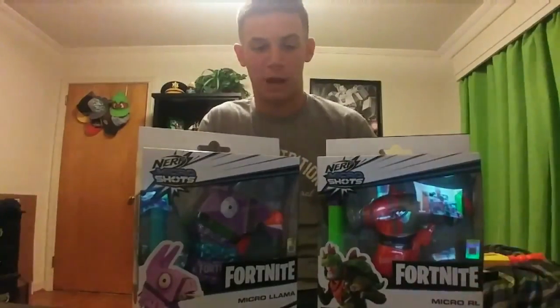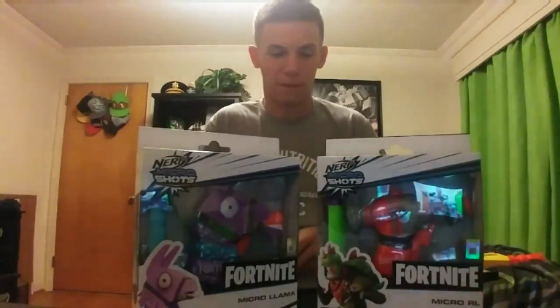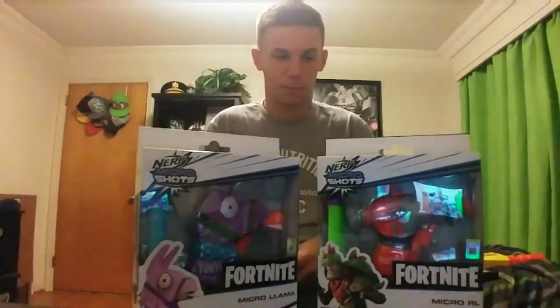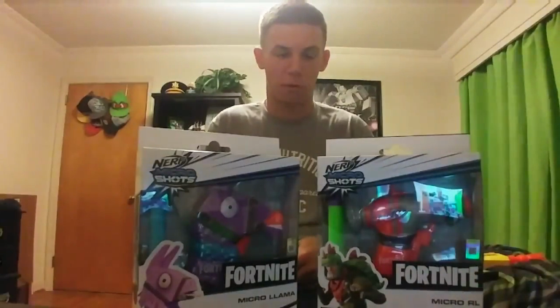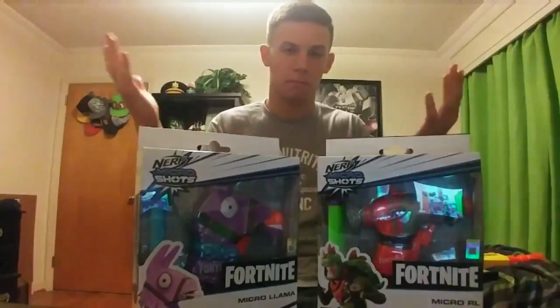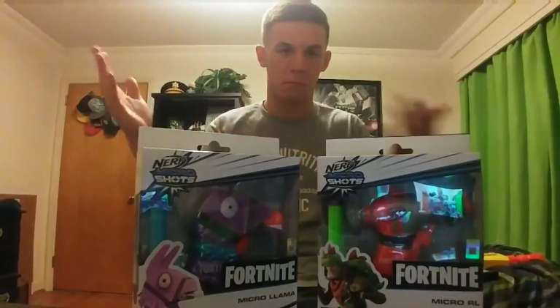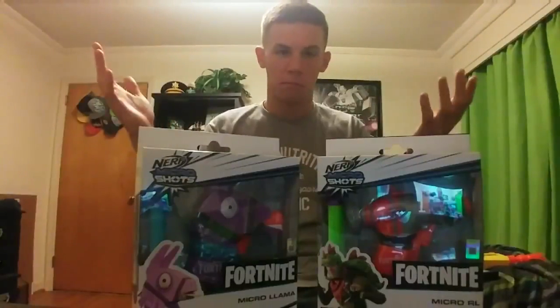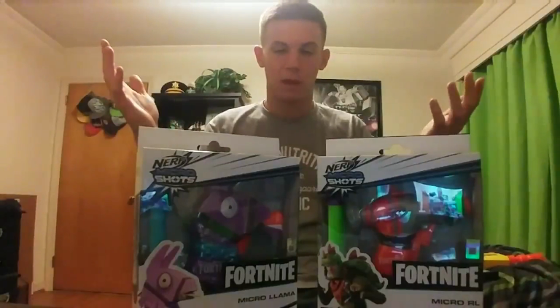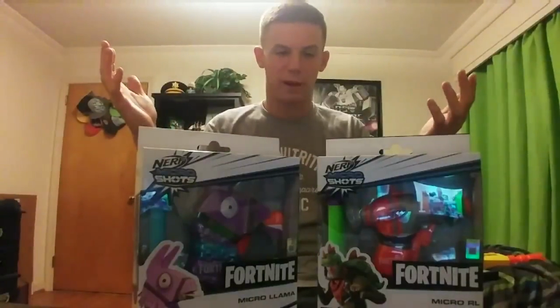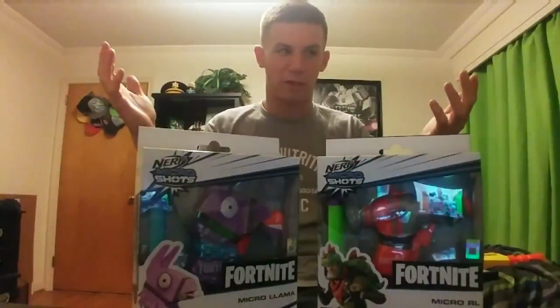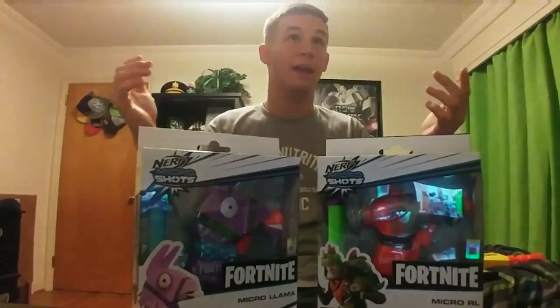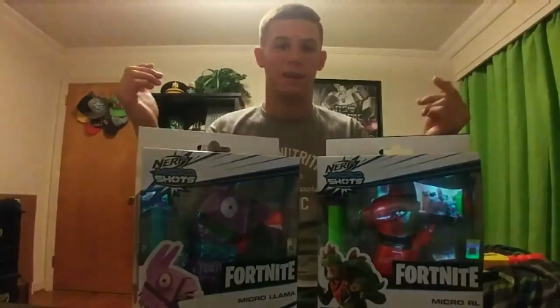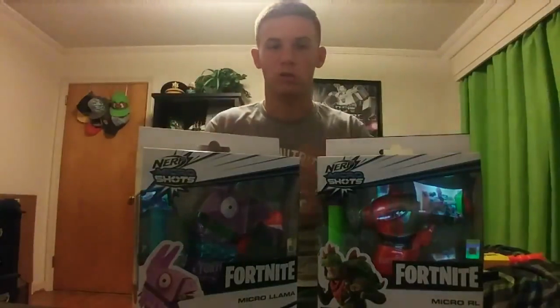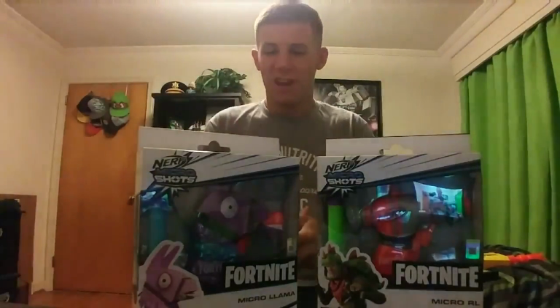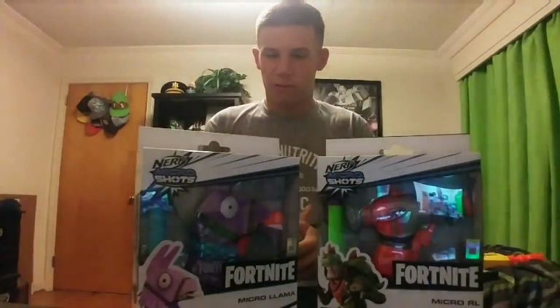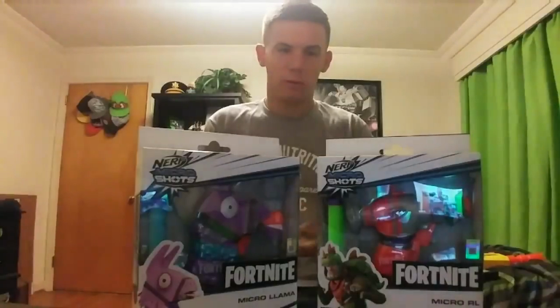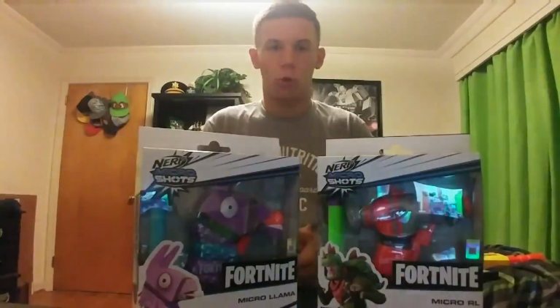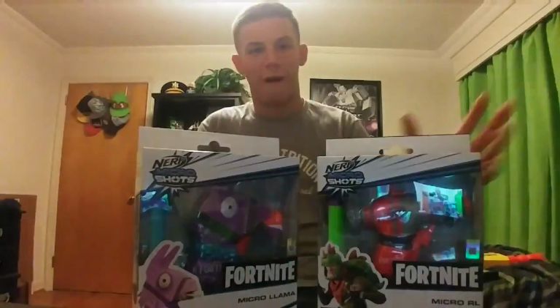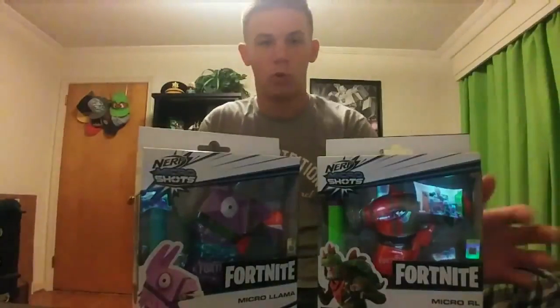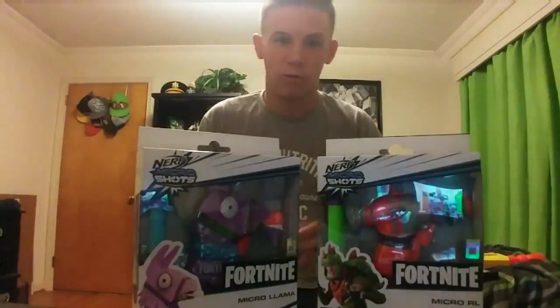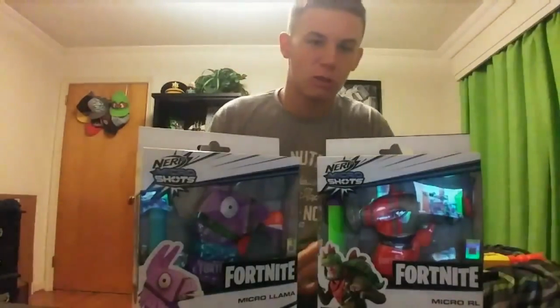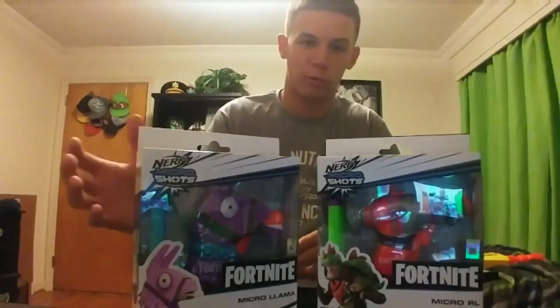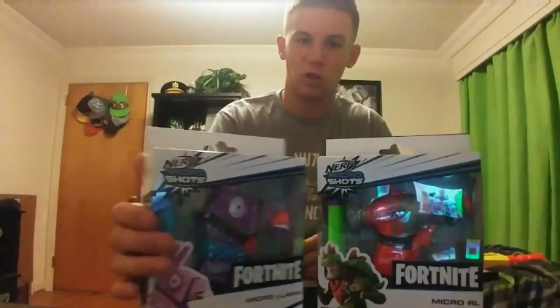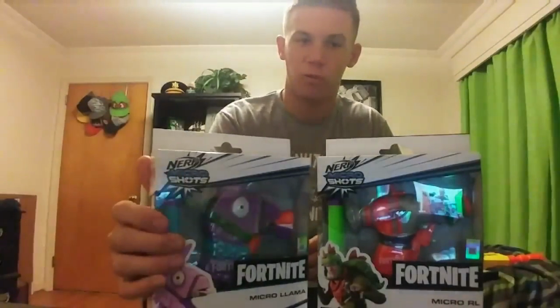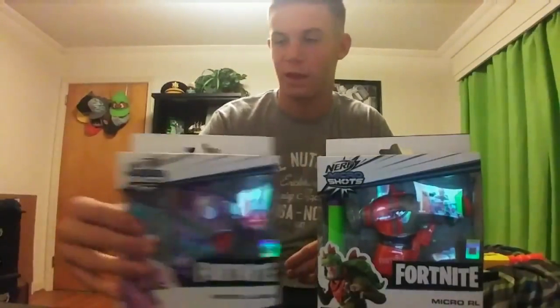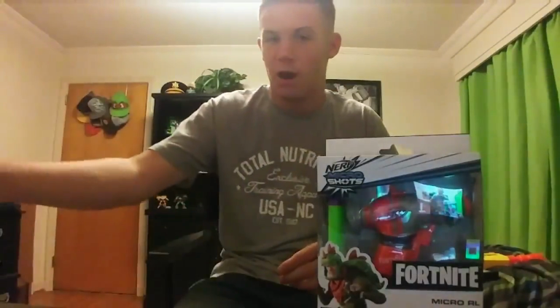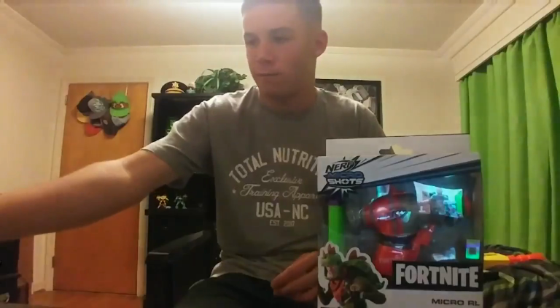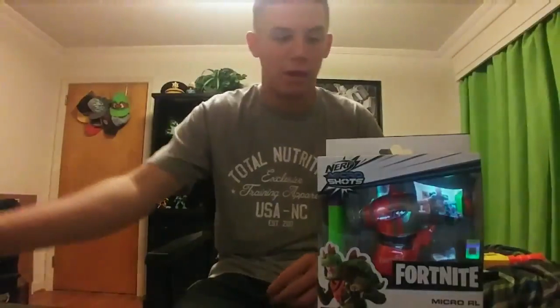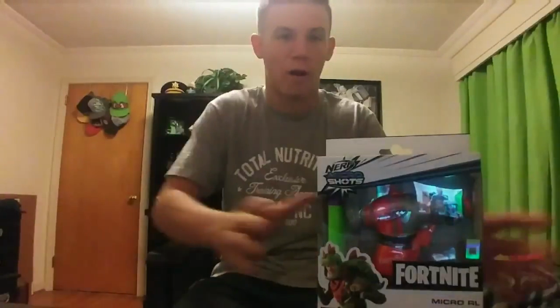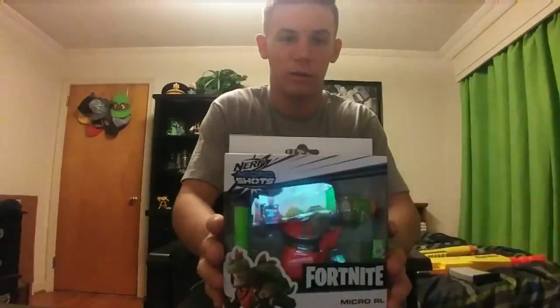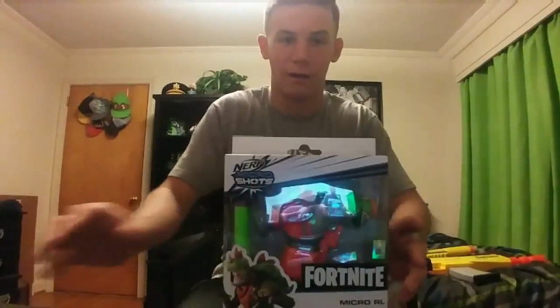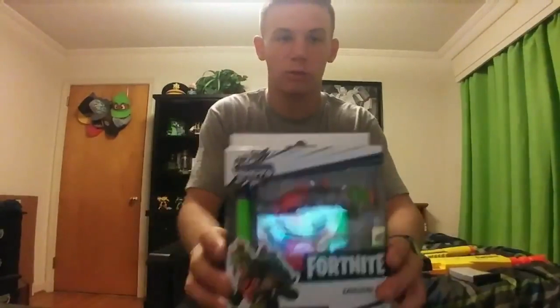I picked these up at Walmart — they range around $8.88, so they're pretty much a jolt if you have a jolt. First we are going to start off with the RL, the rocket launcher.